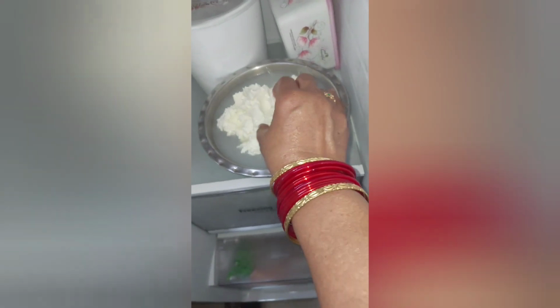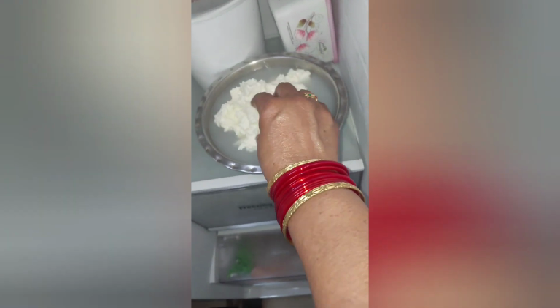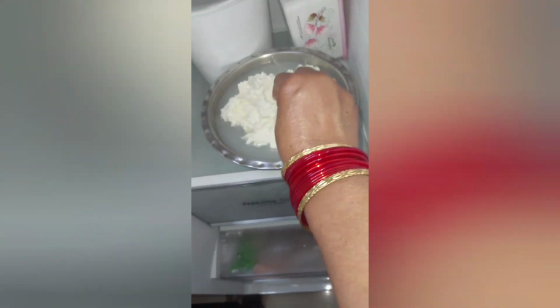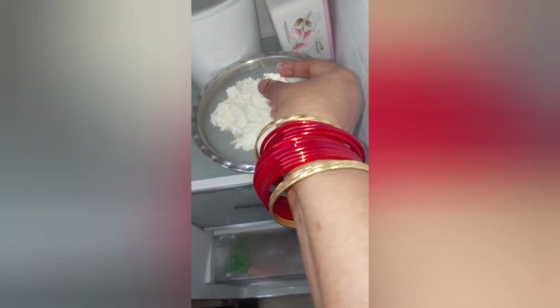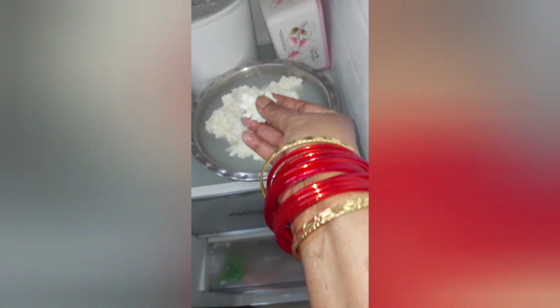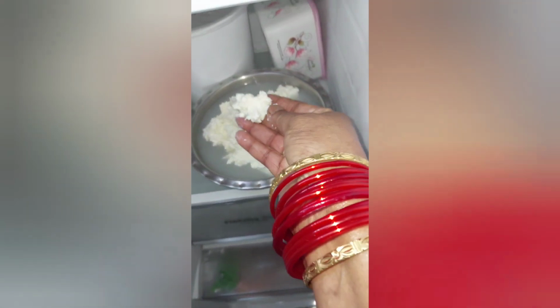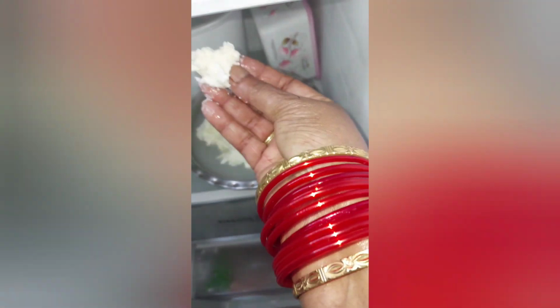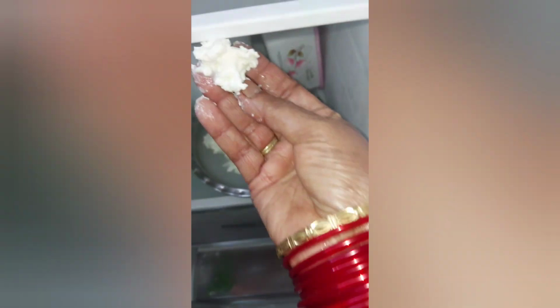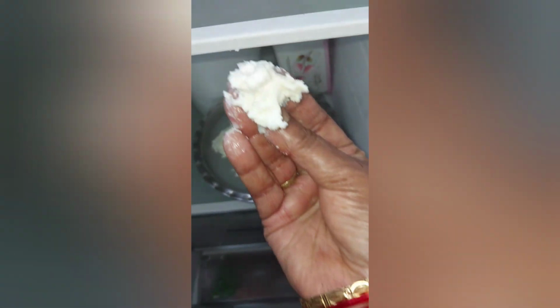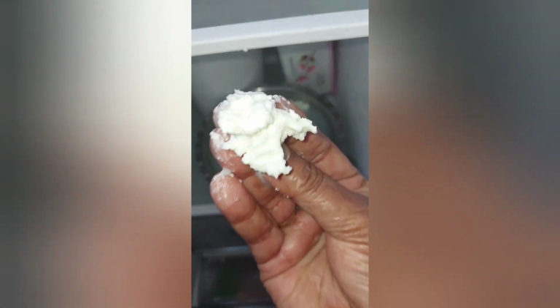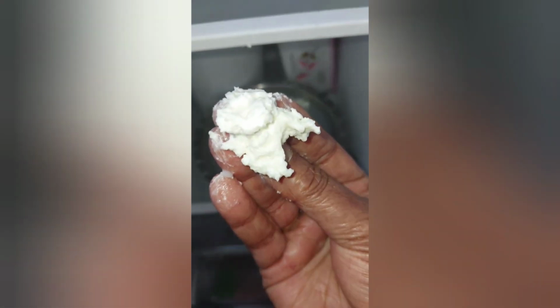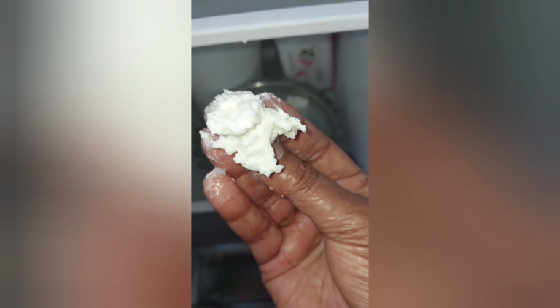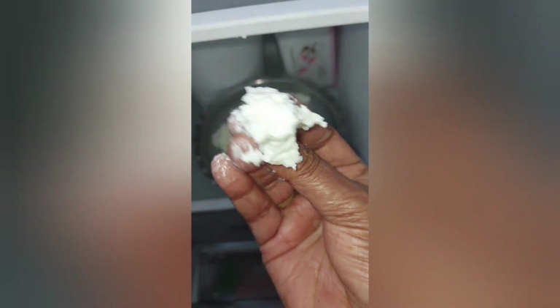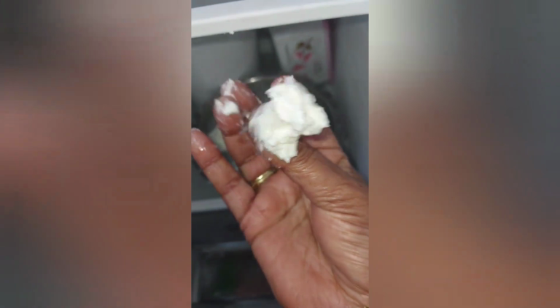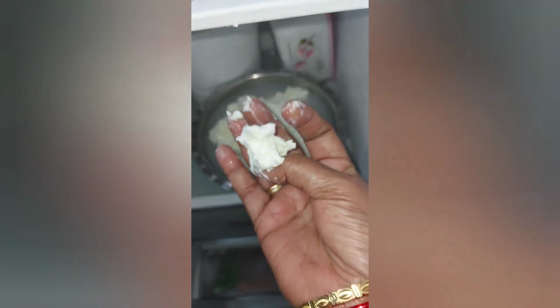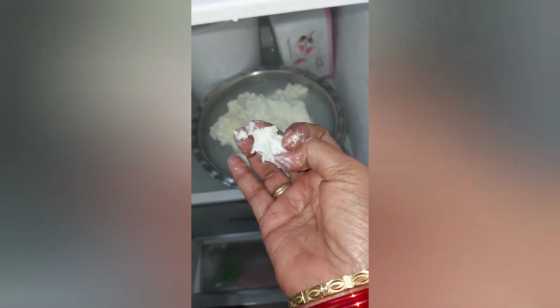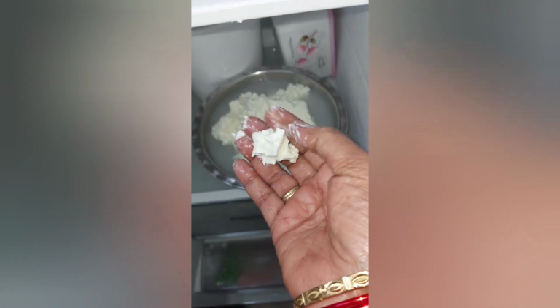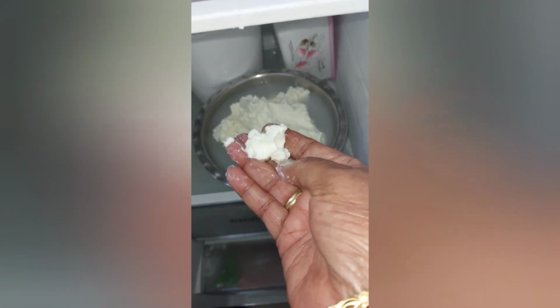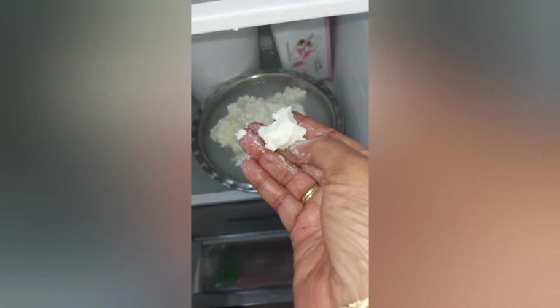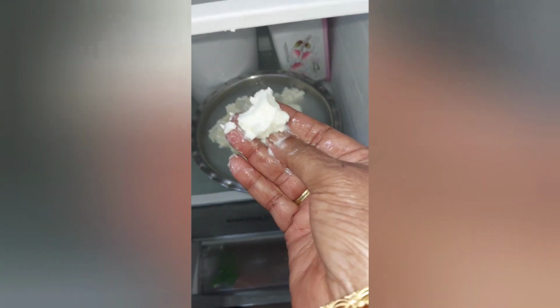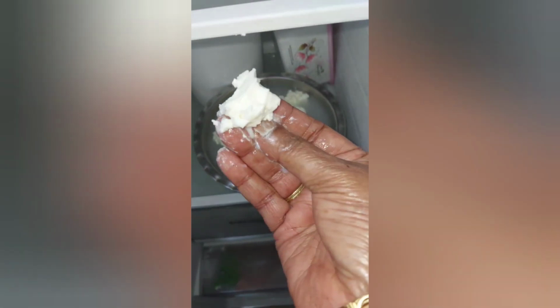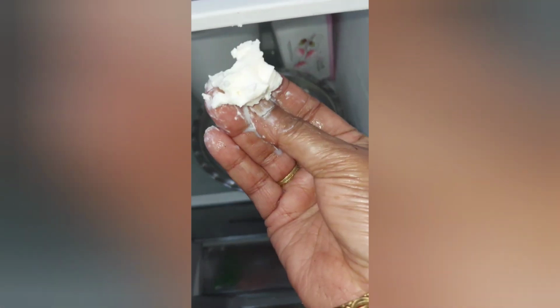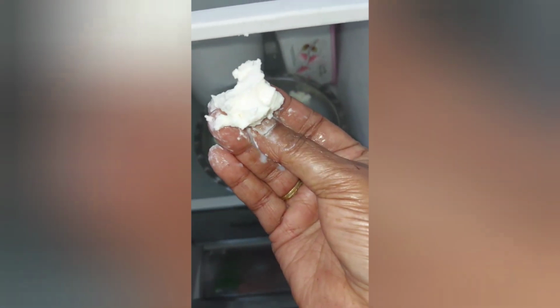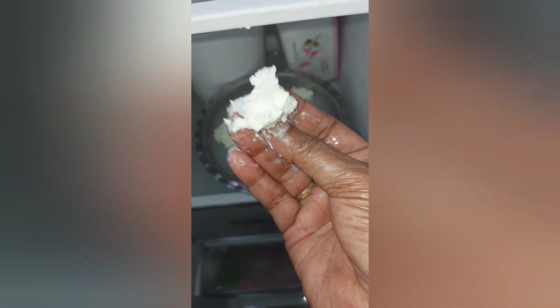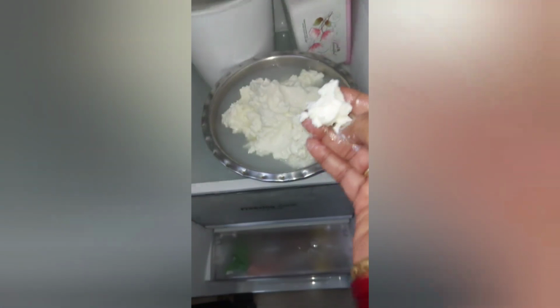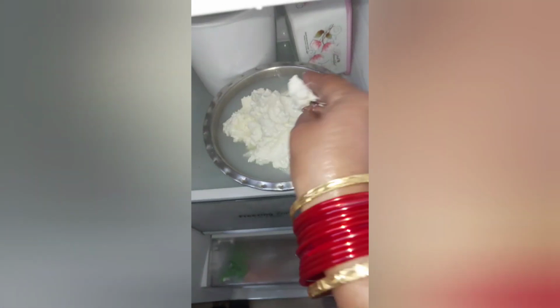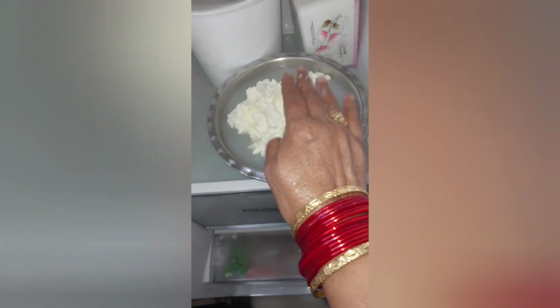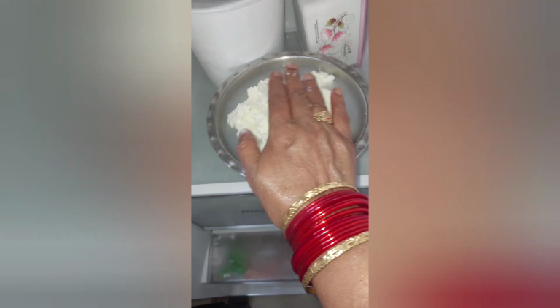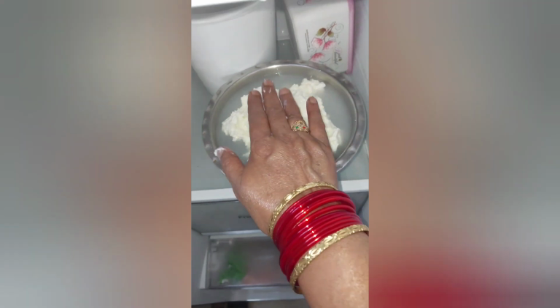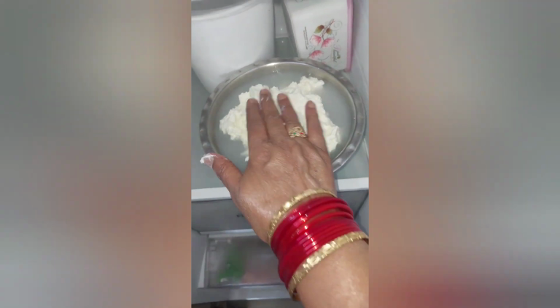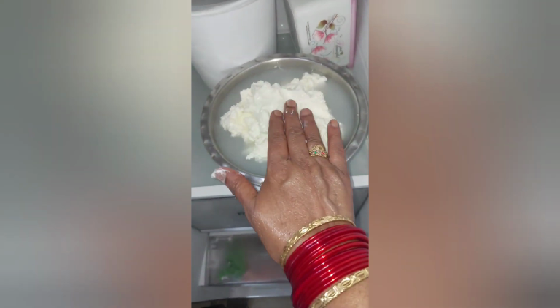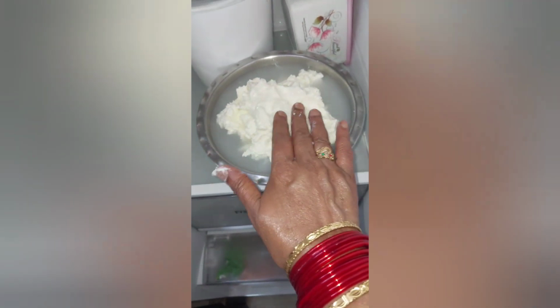I am going to put the water in the freezer. After the freezer, I will give you a quick break — after 15 minutes.